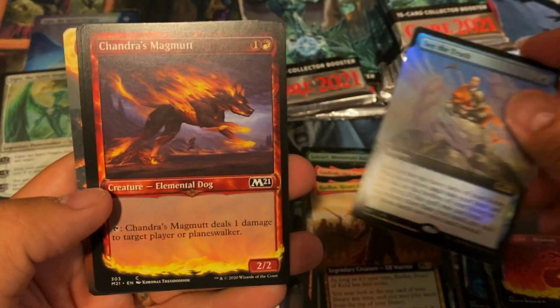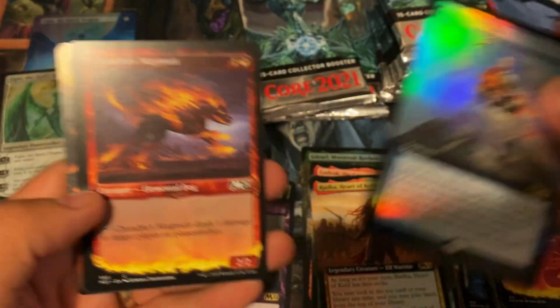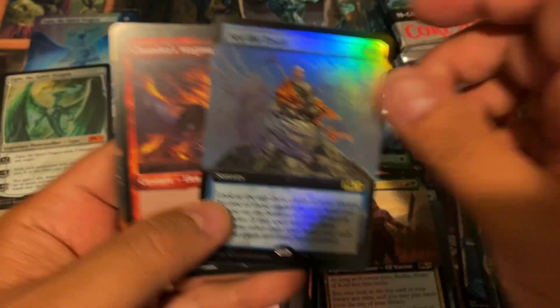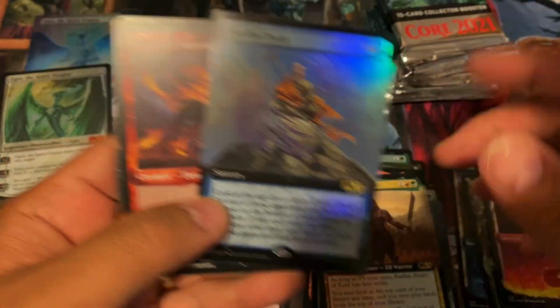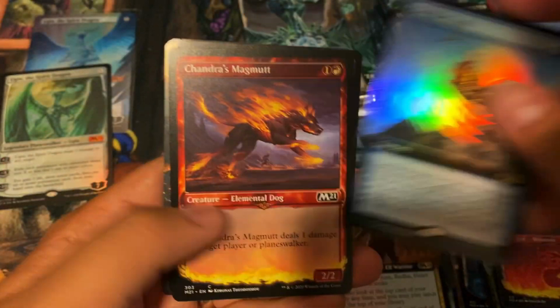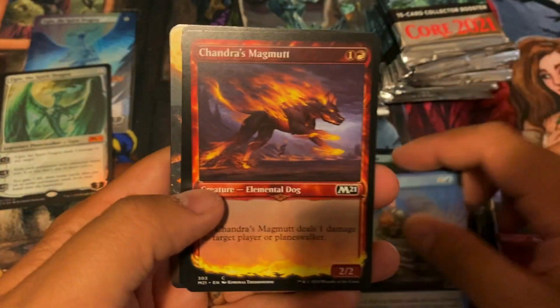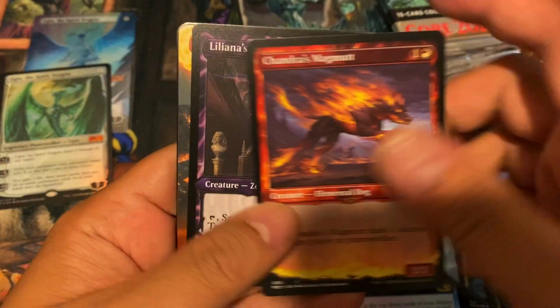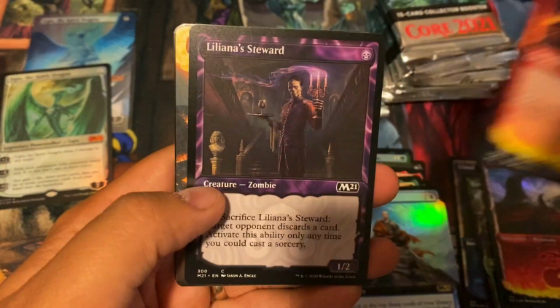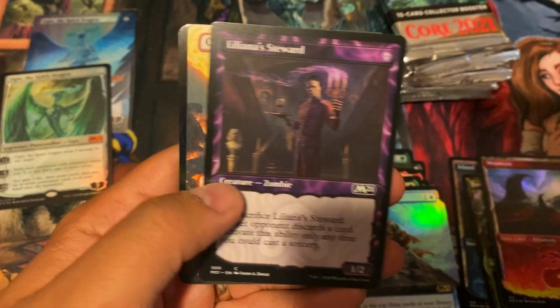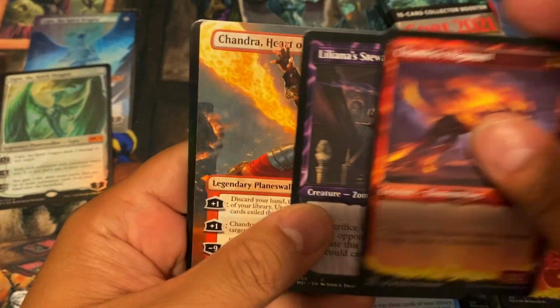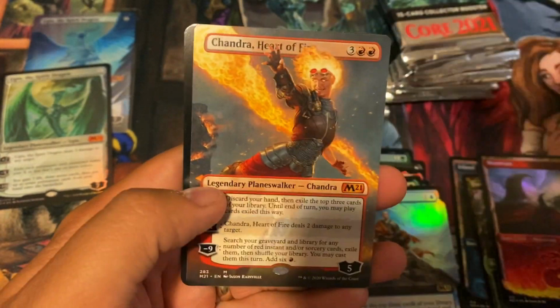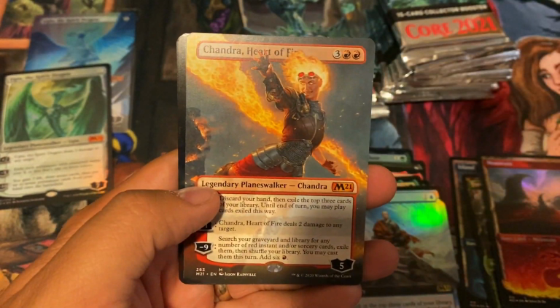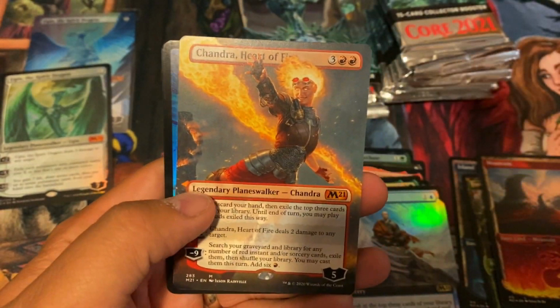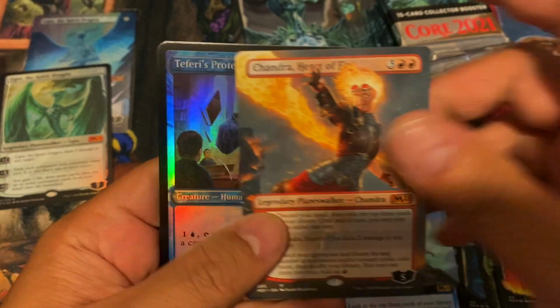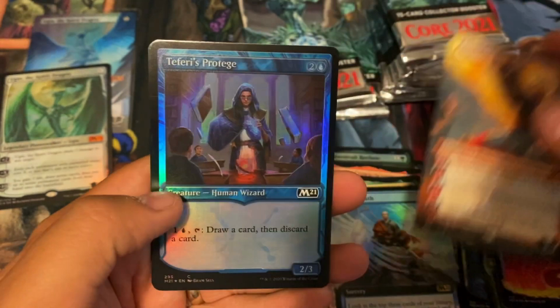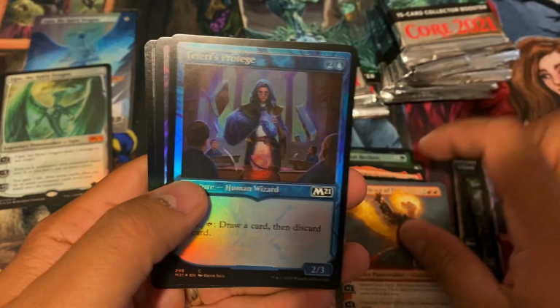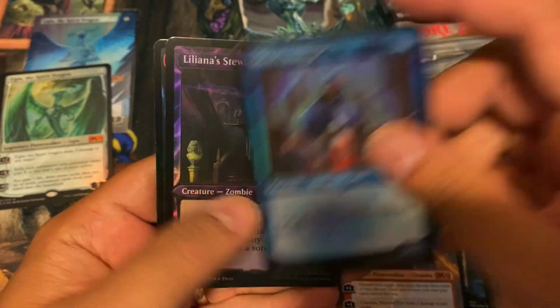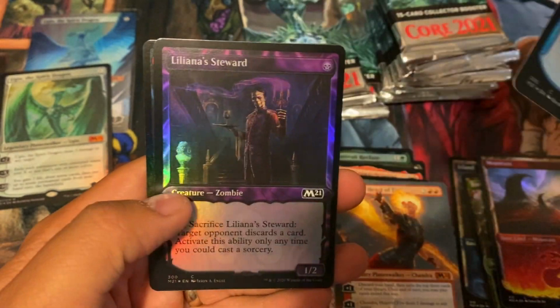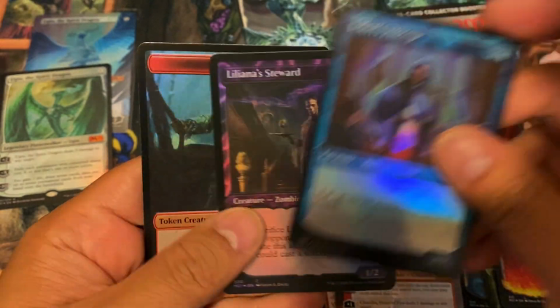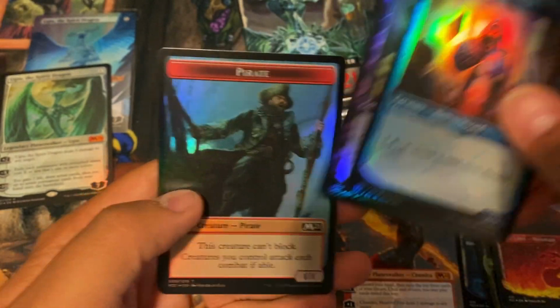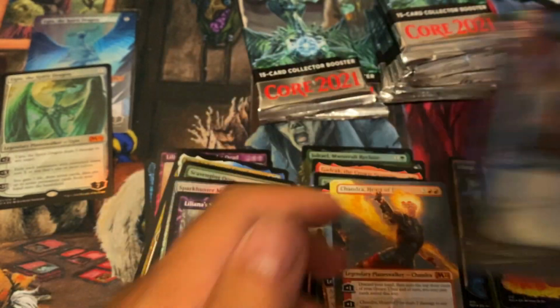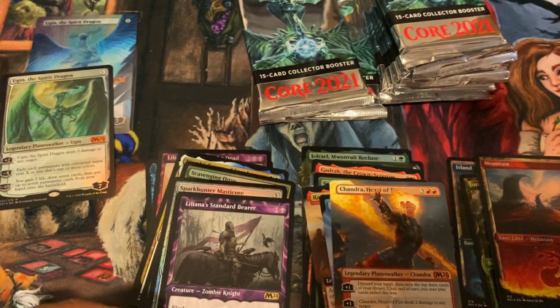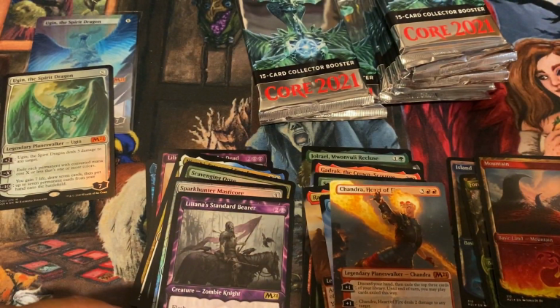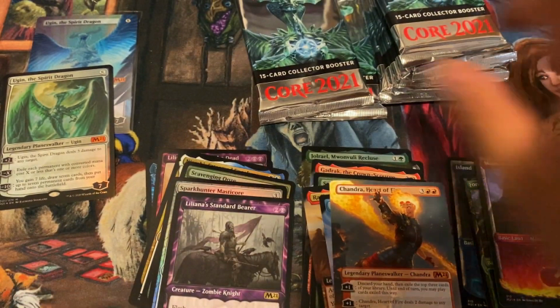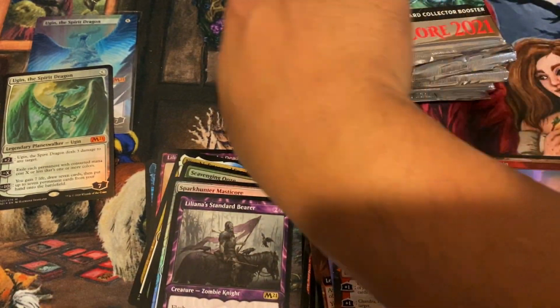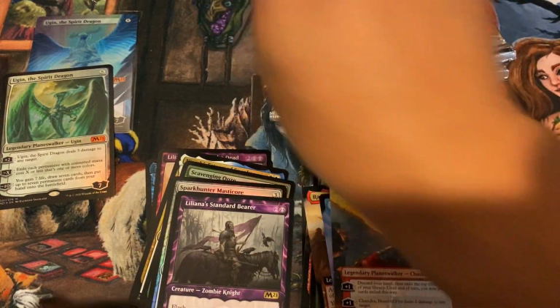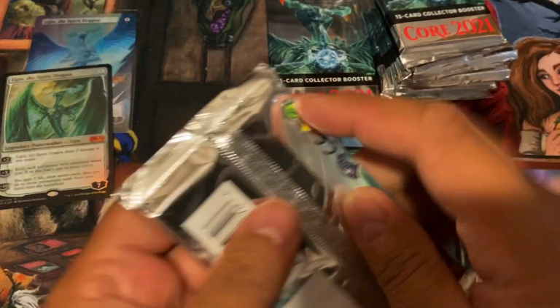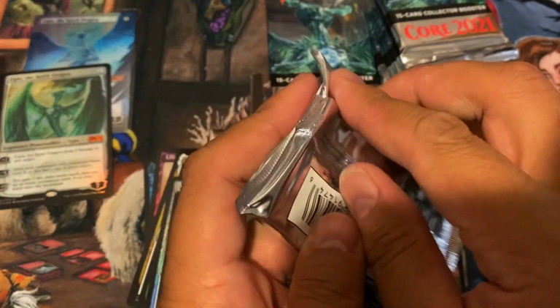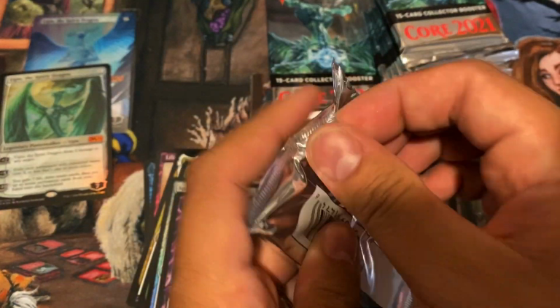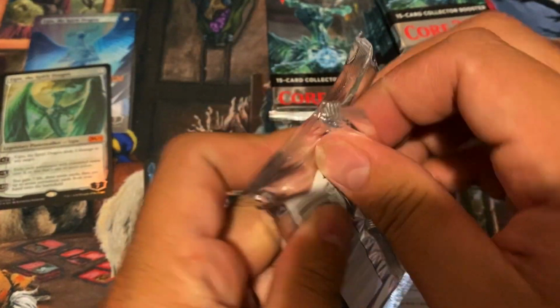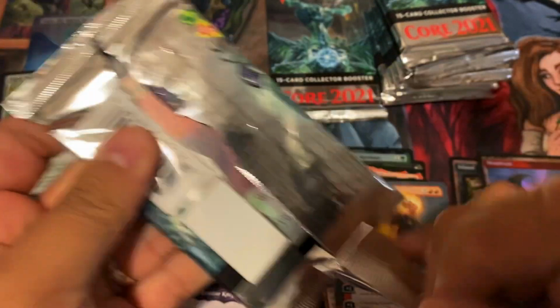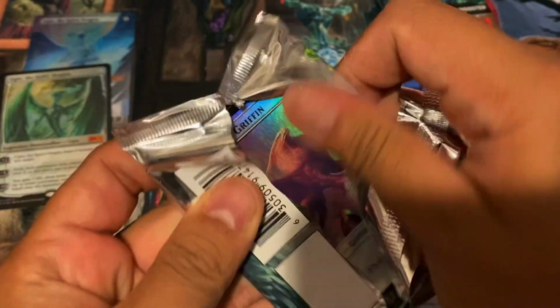See the Truth extended foil and a Chandra Heart of Fire borderless mythic — so a nice little pack there with some value.